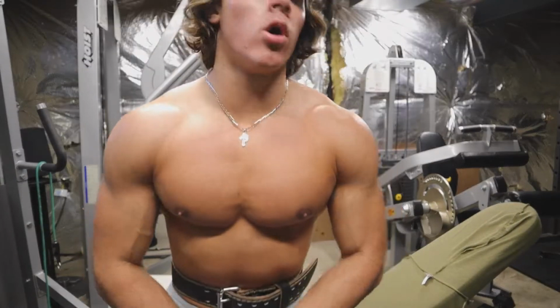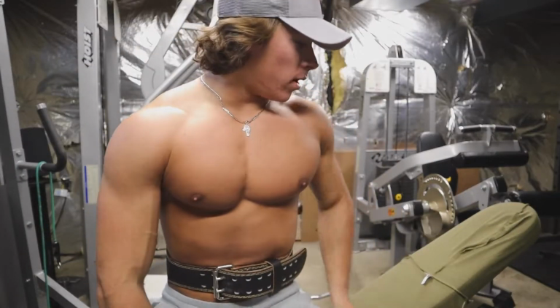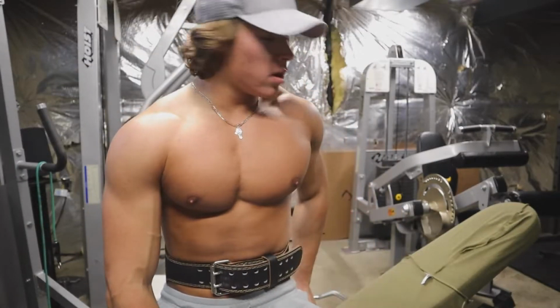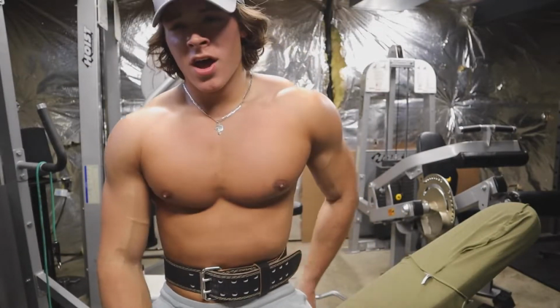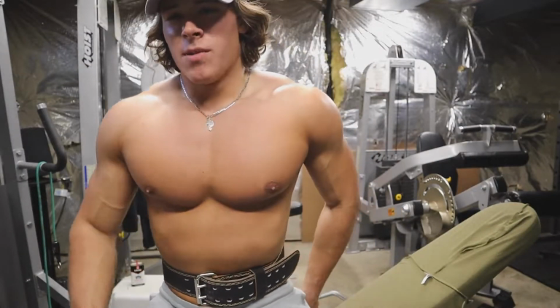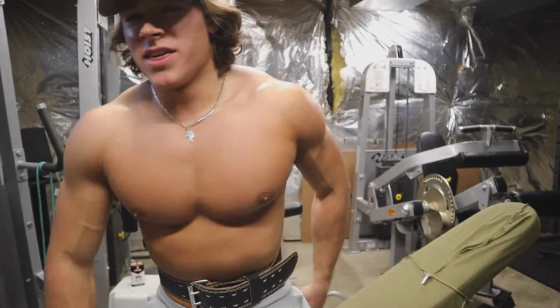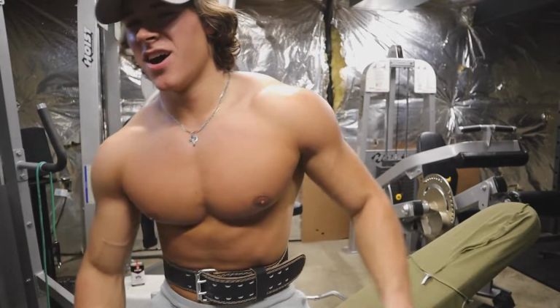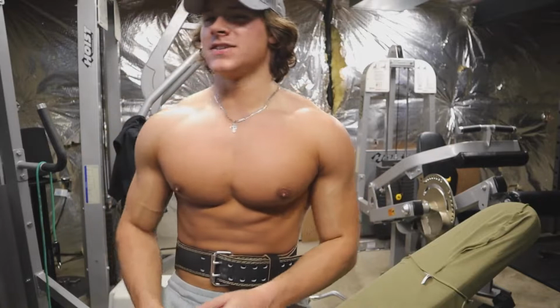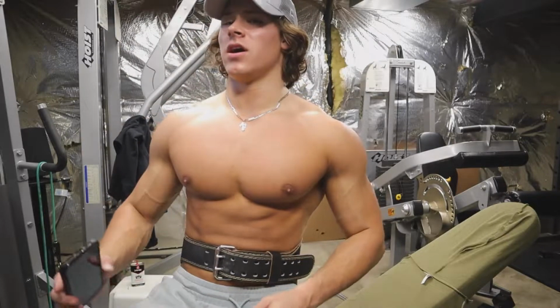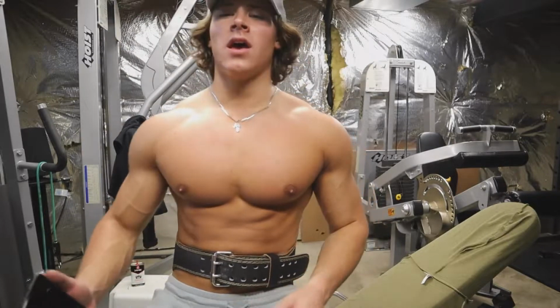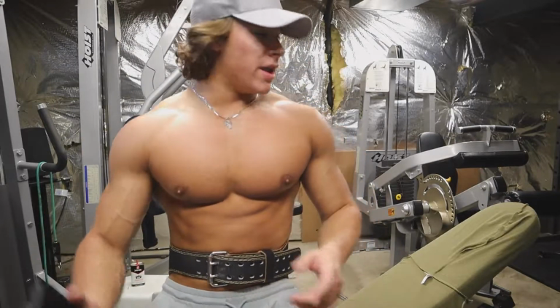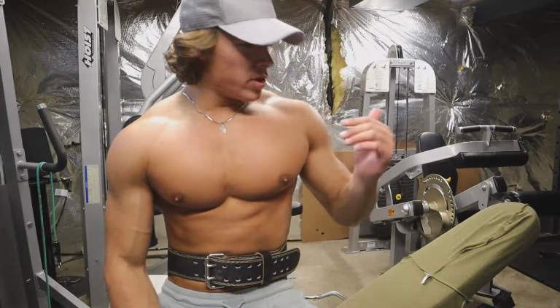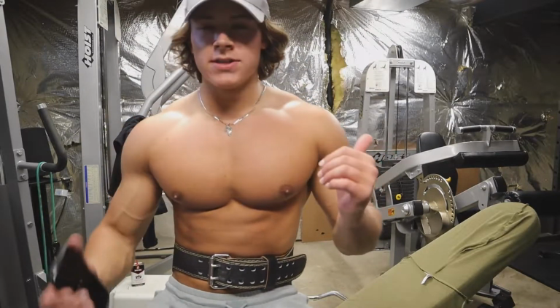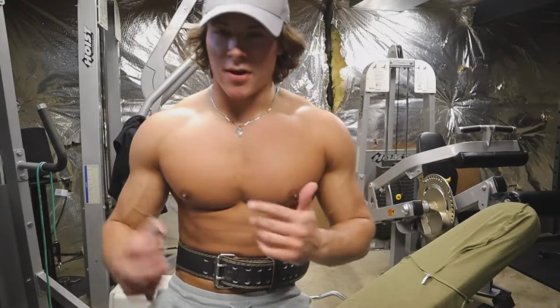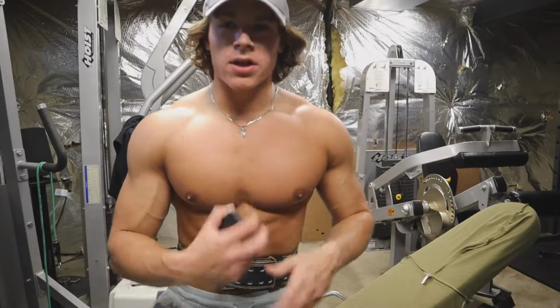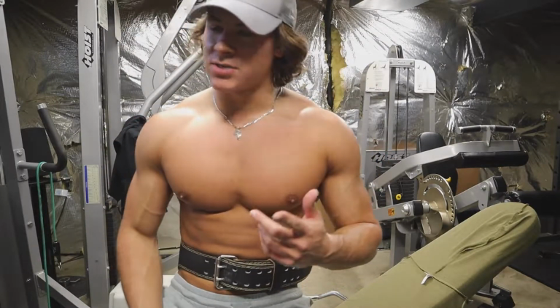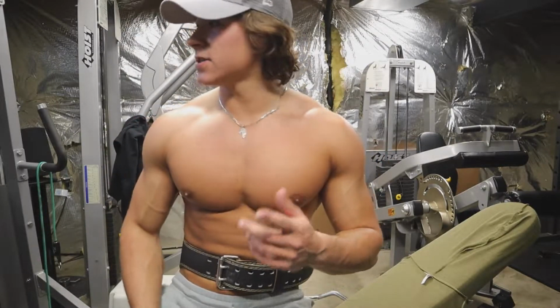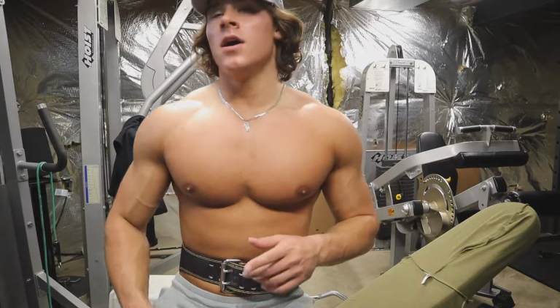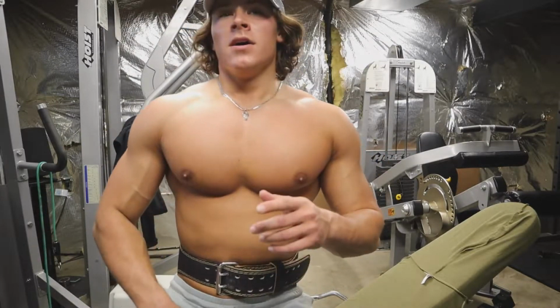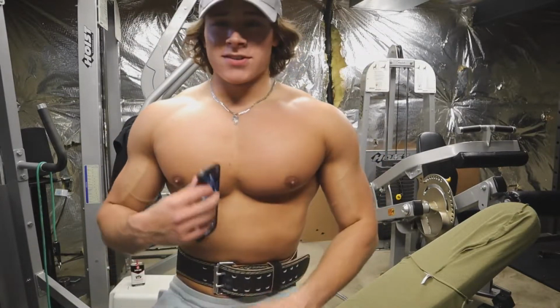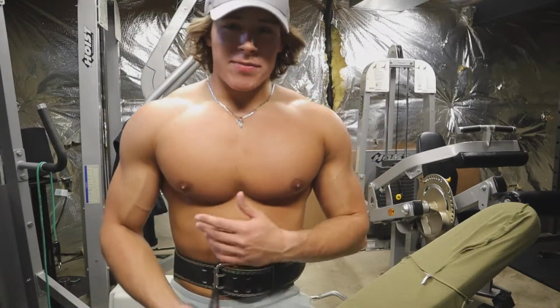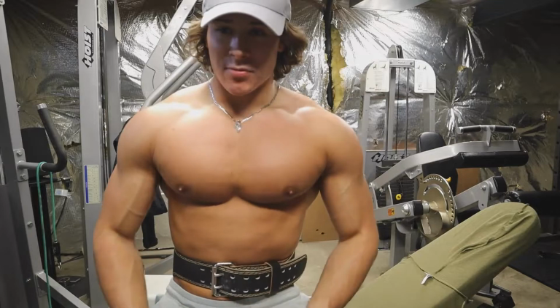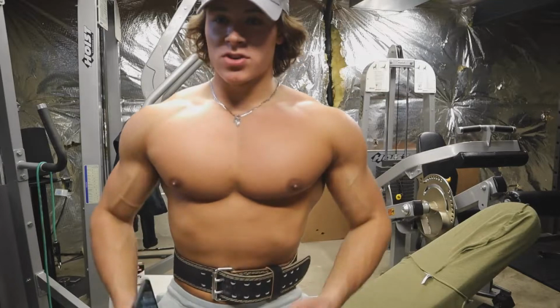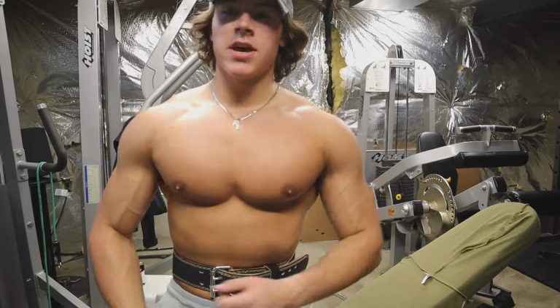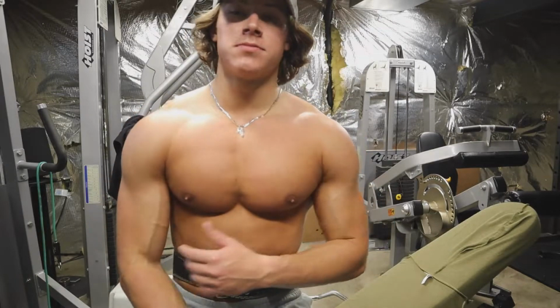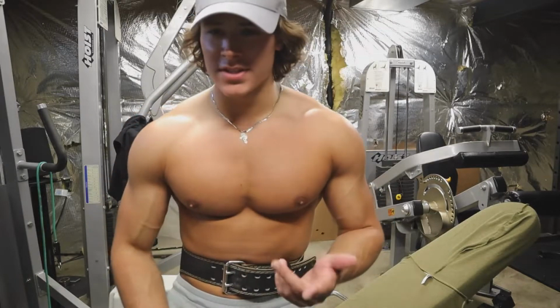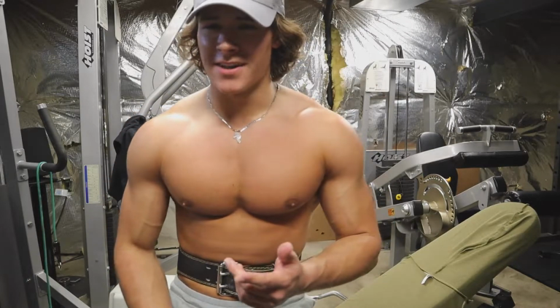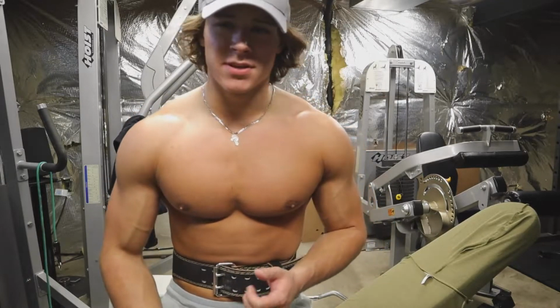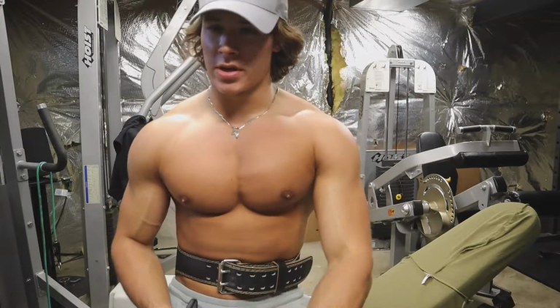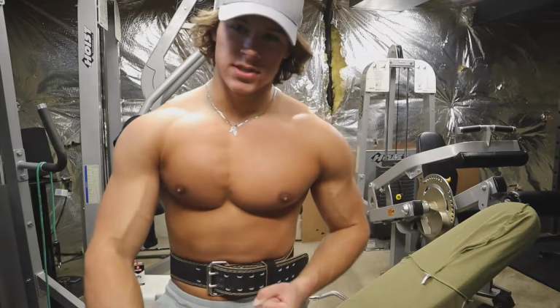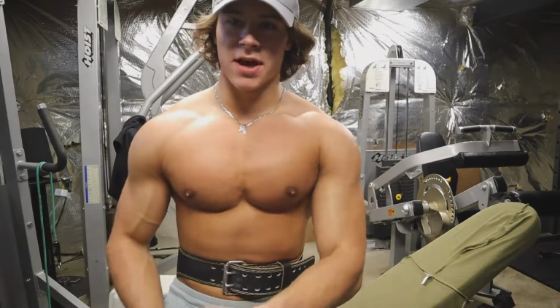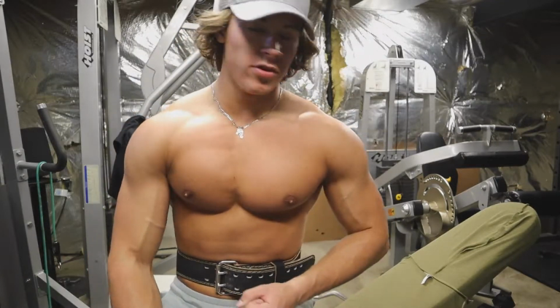Boom, pumped — I'm out of breath. Now we're going to go into dumbbell incline bench press. Dumbbells are great because you get more of a stretch and they help prevent muscle imbalances because you're working each side independently.